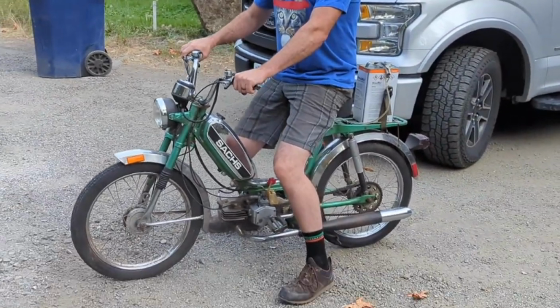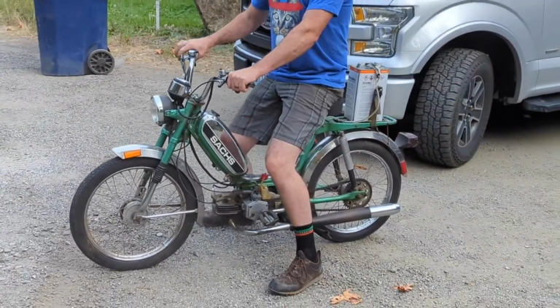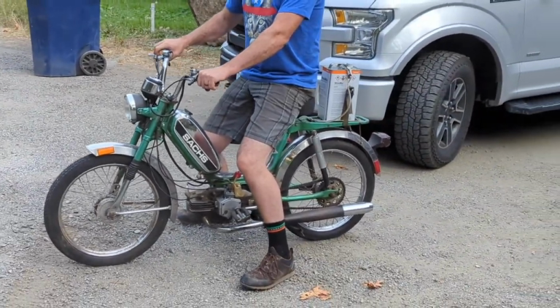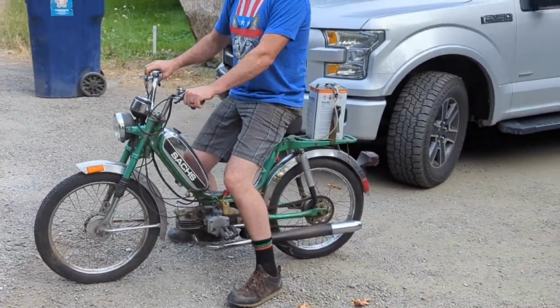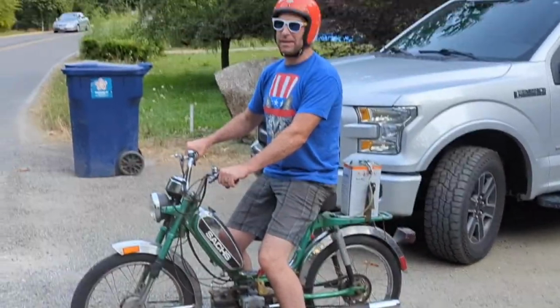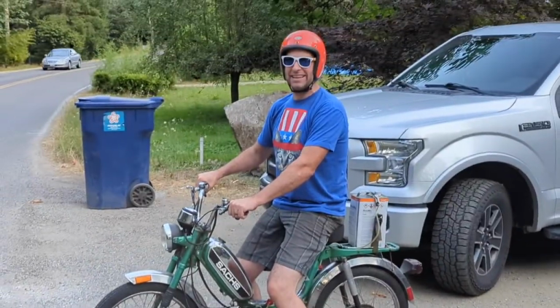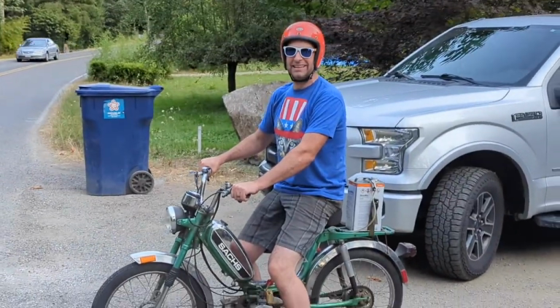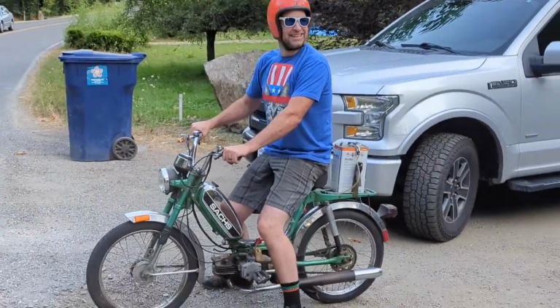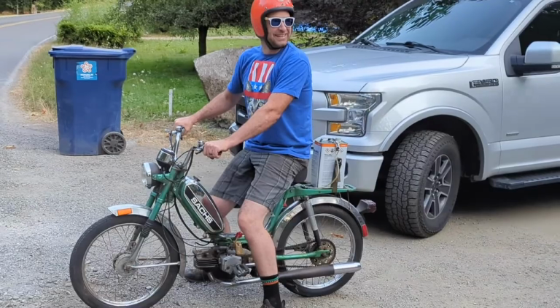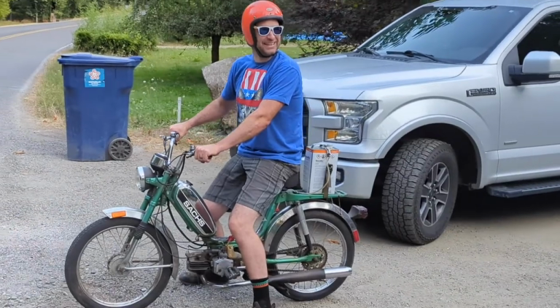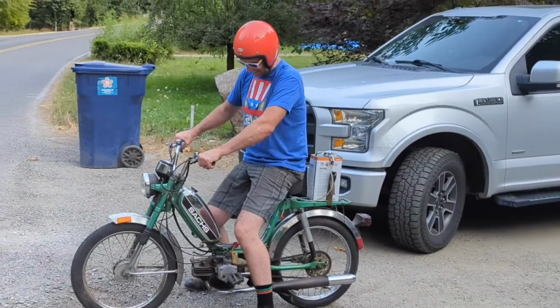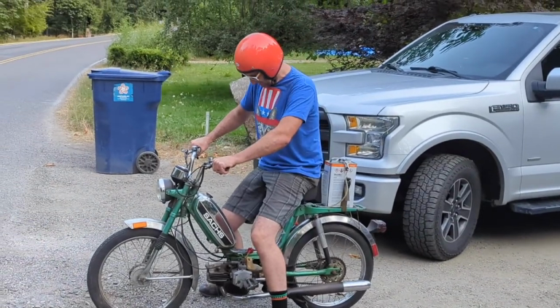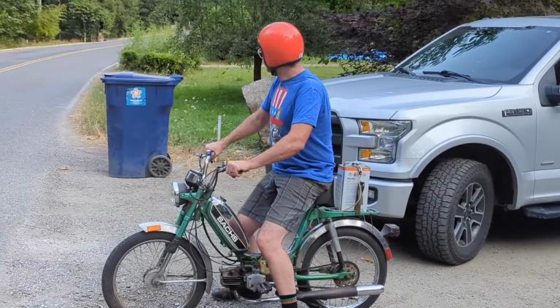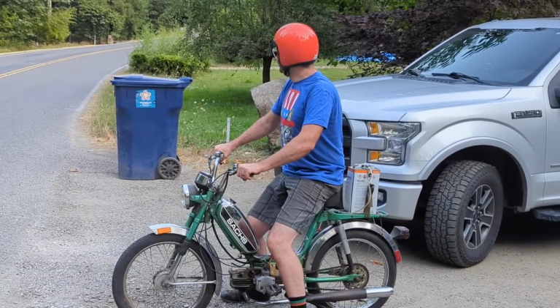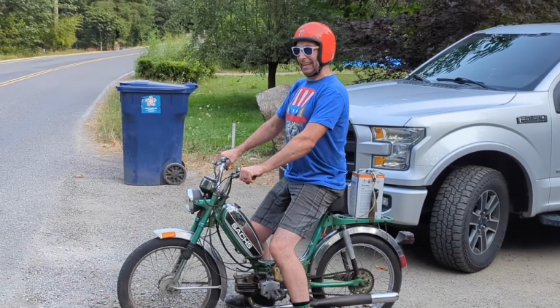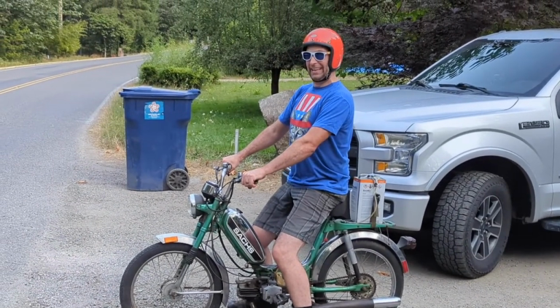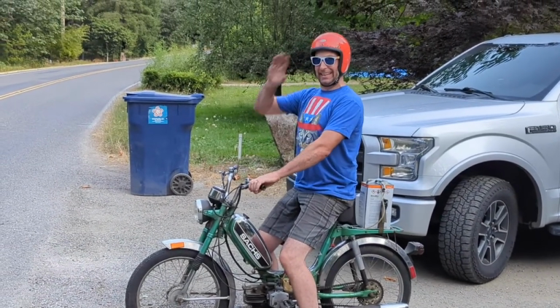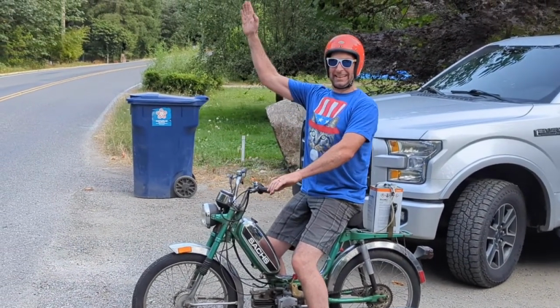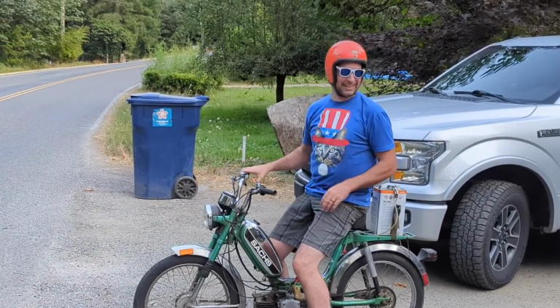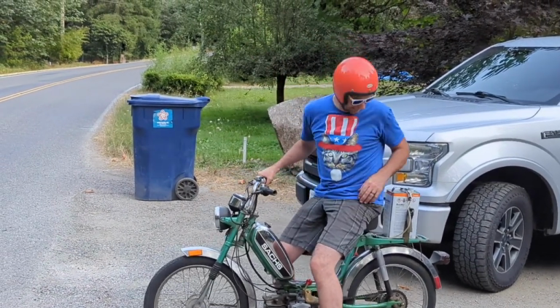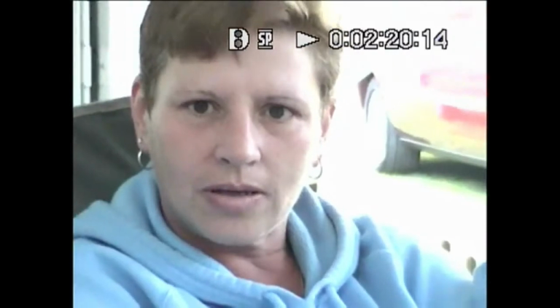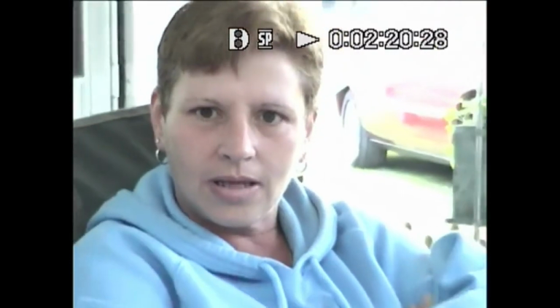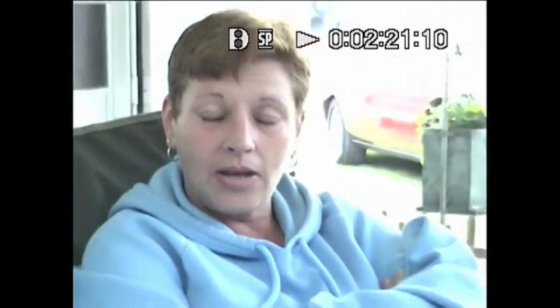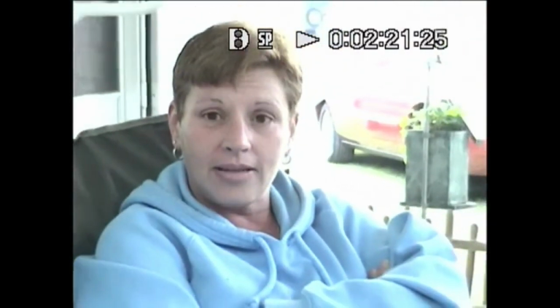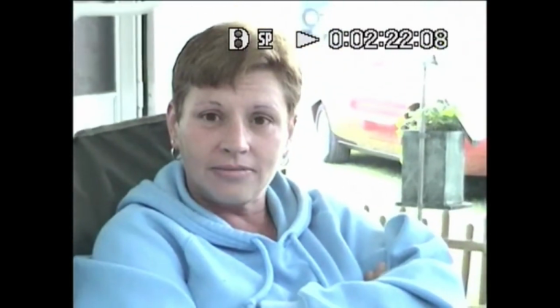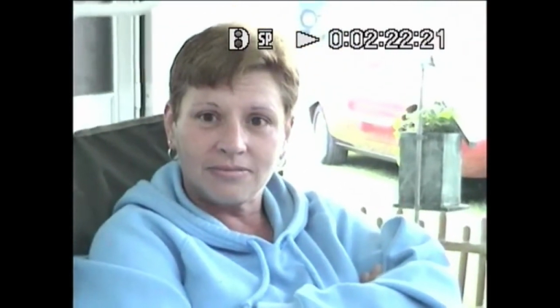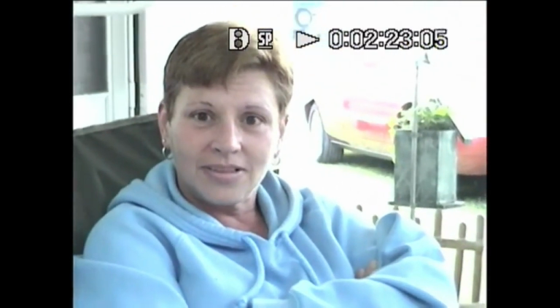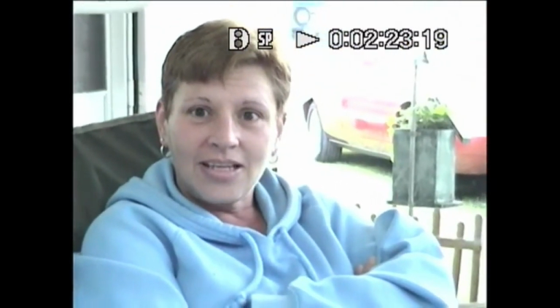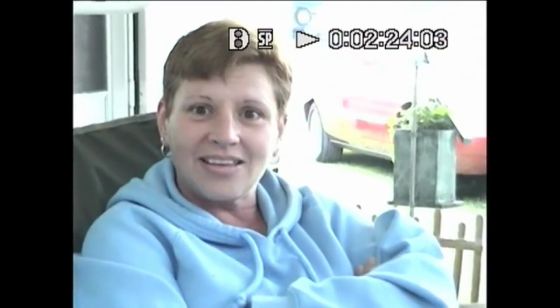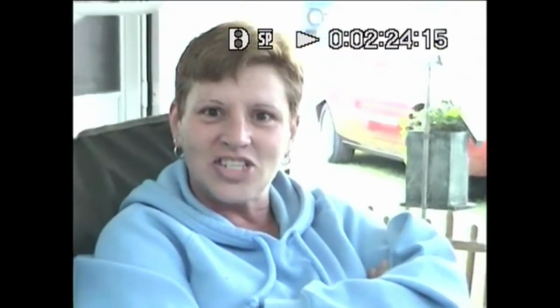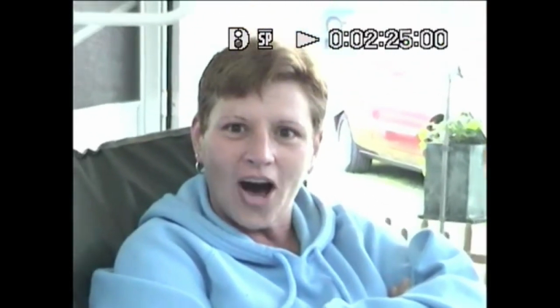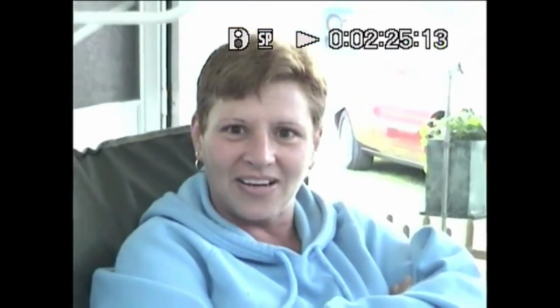Thanks for showing me your bike — fun stuff. It'll get a lot of beer runs done! All right, have a good one. Thanks for watching, bye-bye!